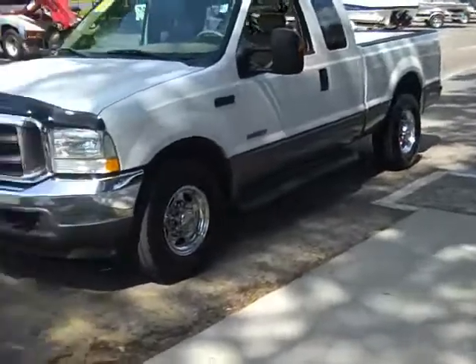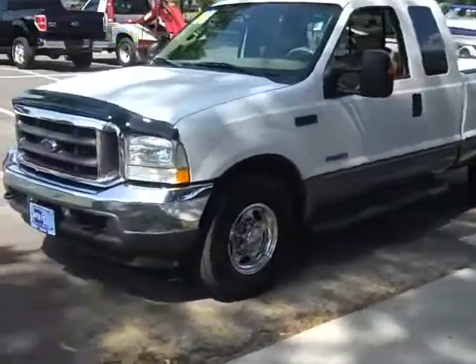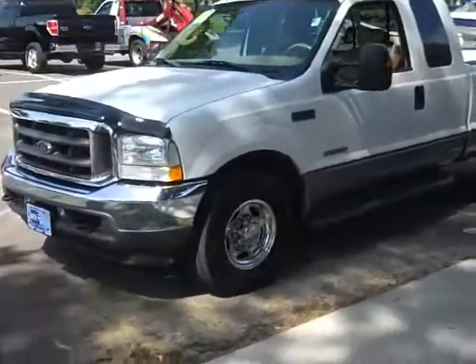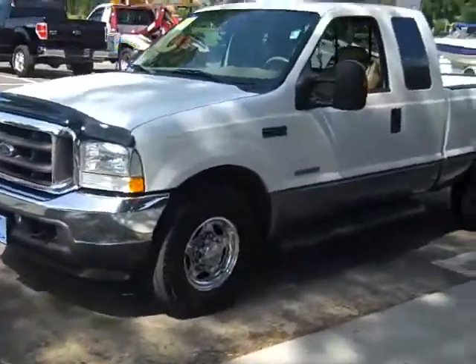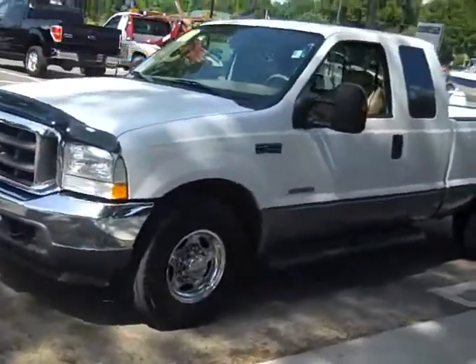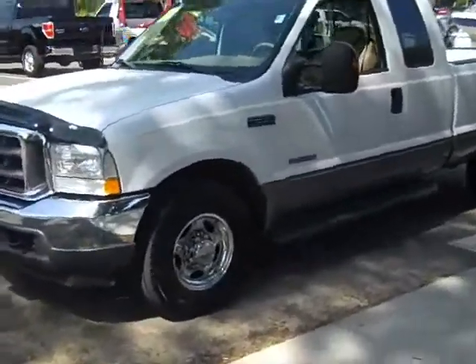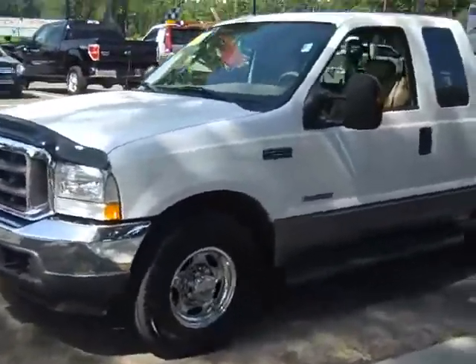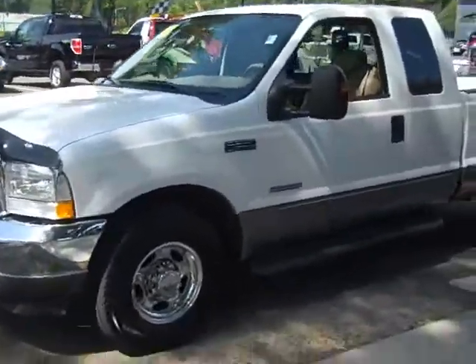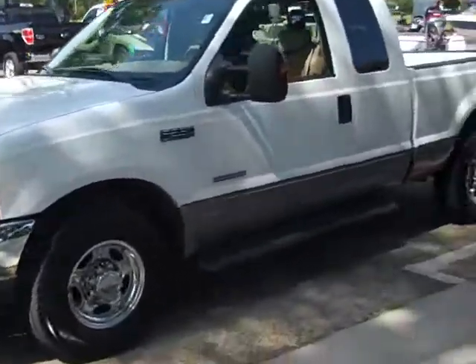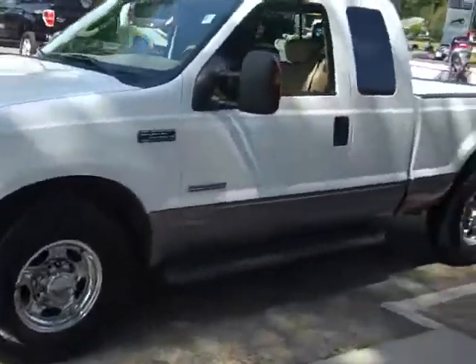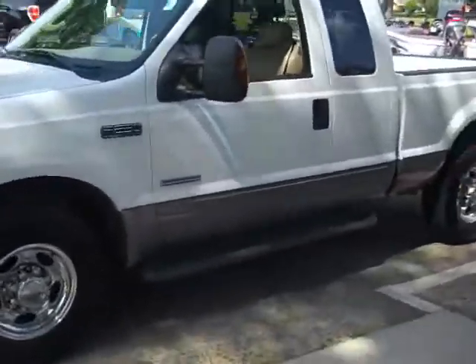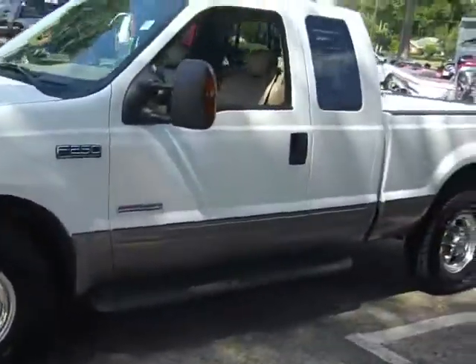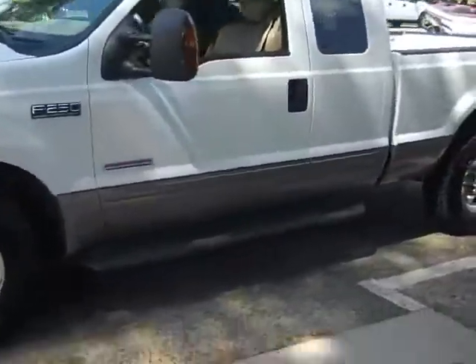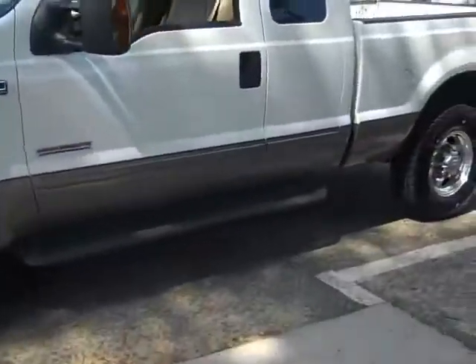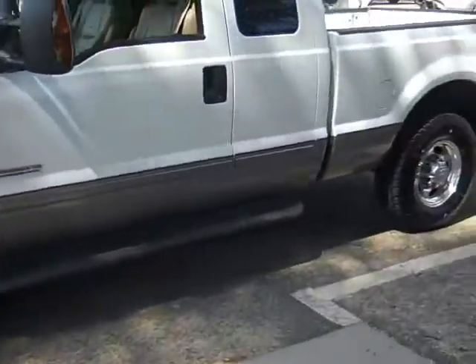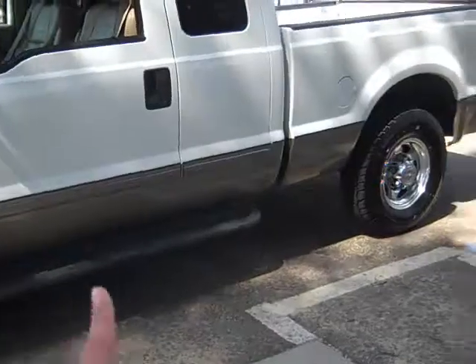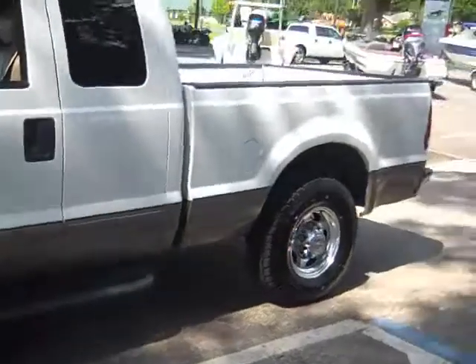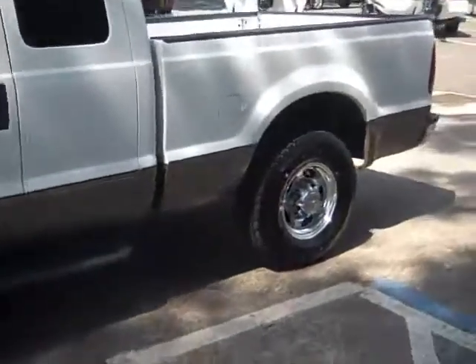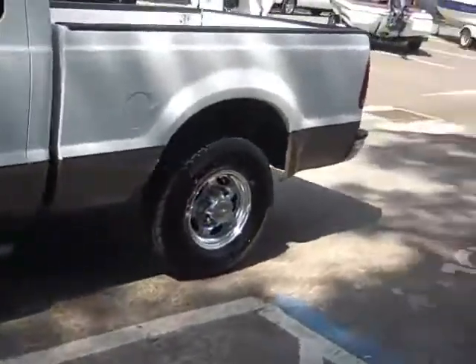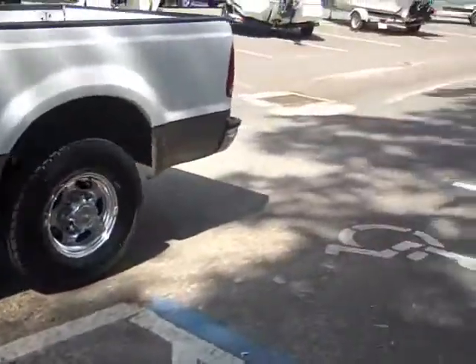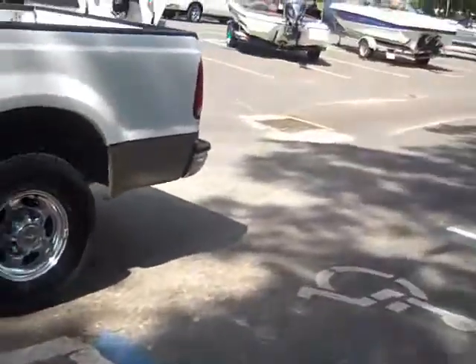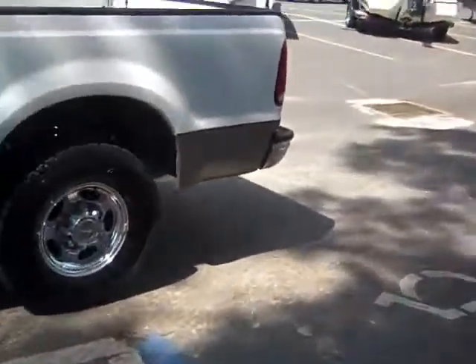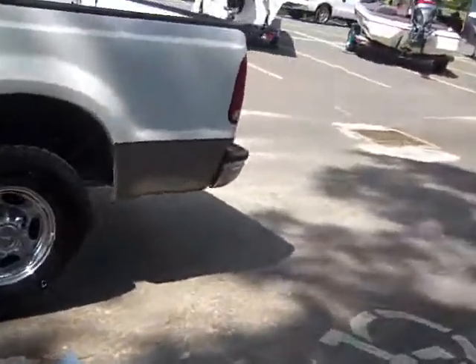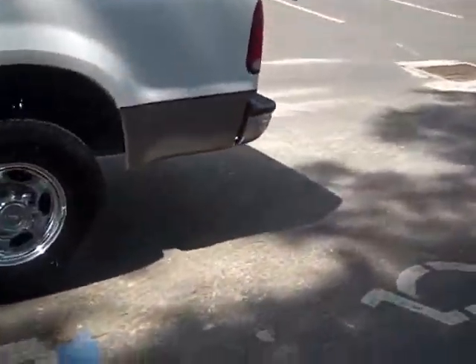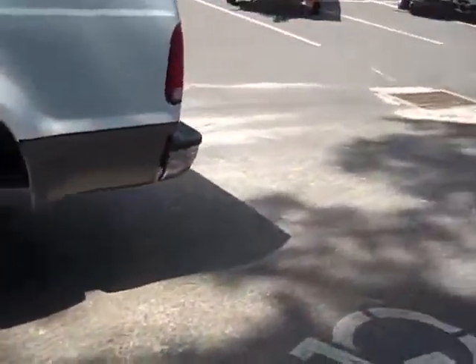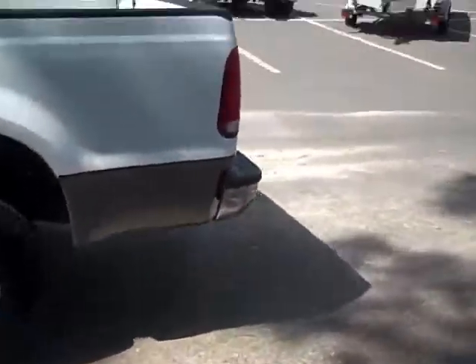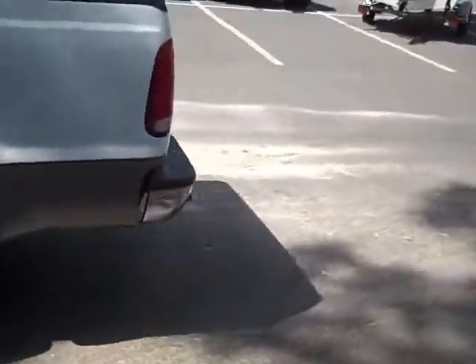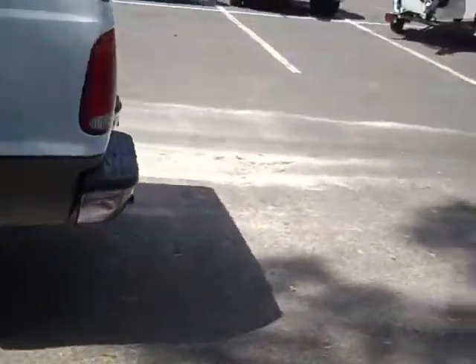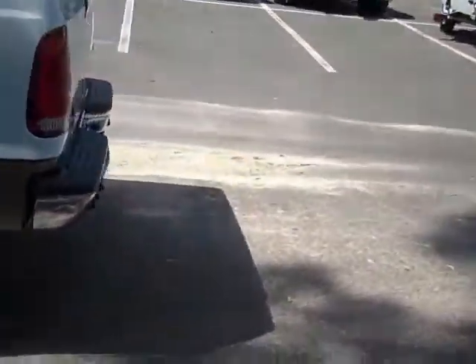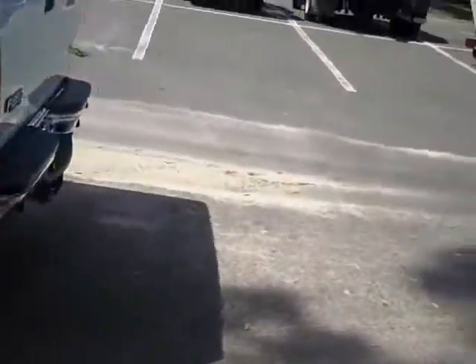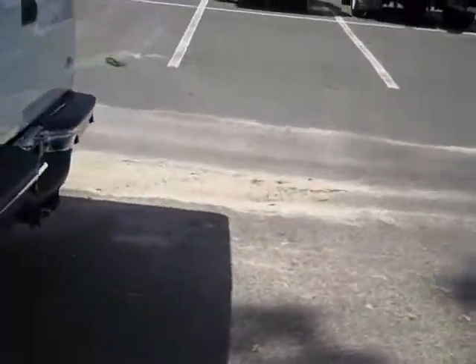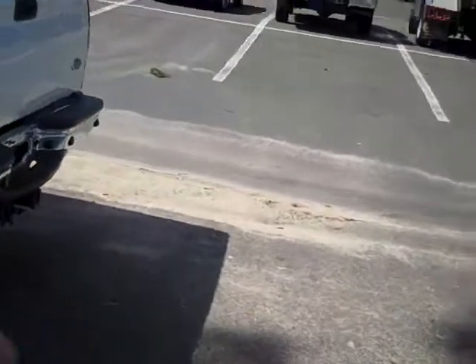I'm just going to point a couple things out to you here. We've got fog lights, a great-looking body, side steps, chrome wheels, and around back here you've got a pre-installed lease hitch.